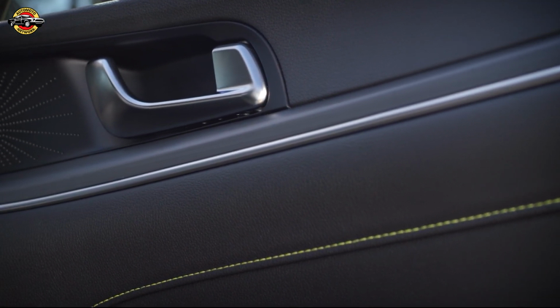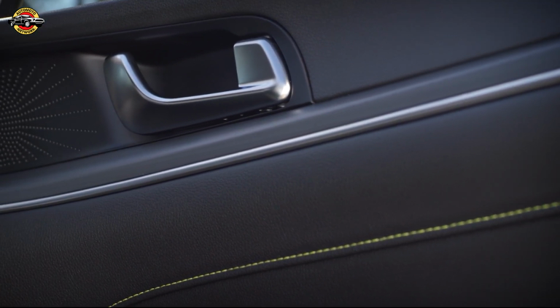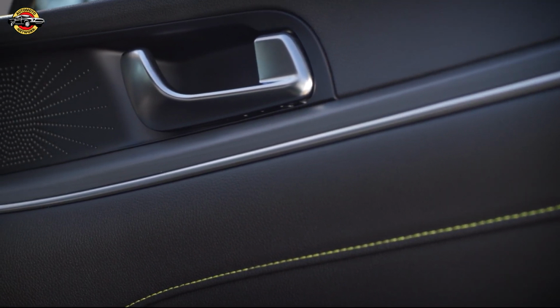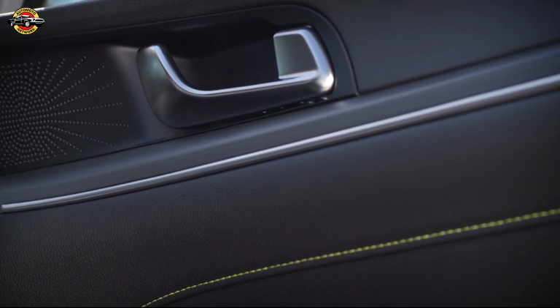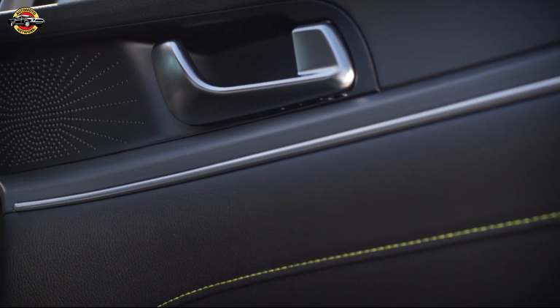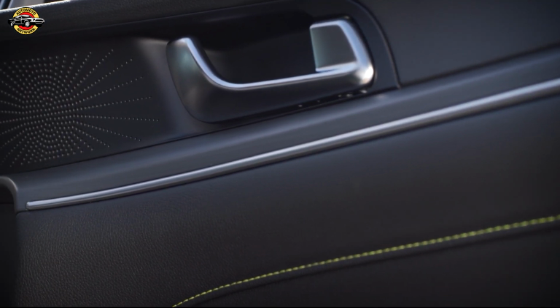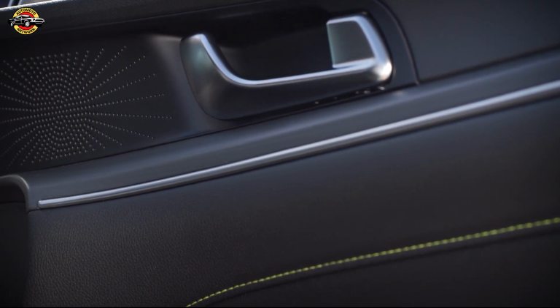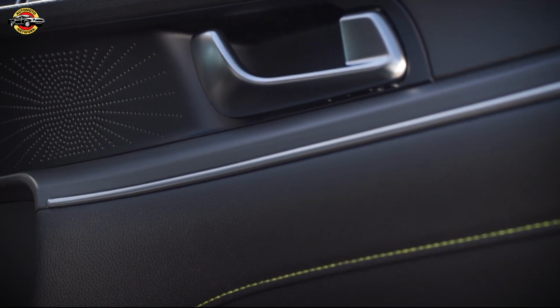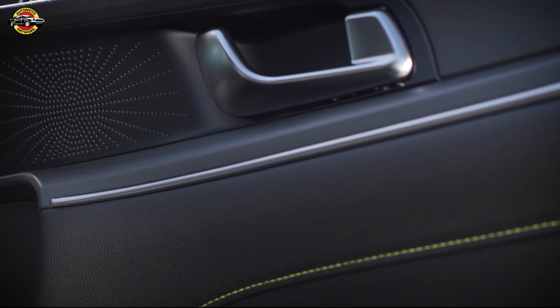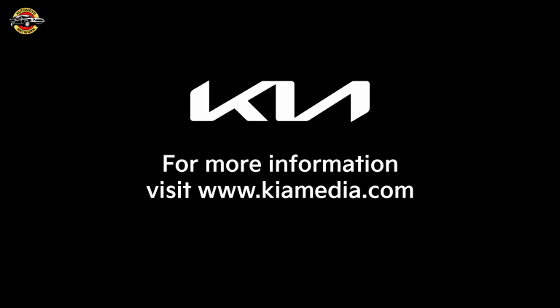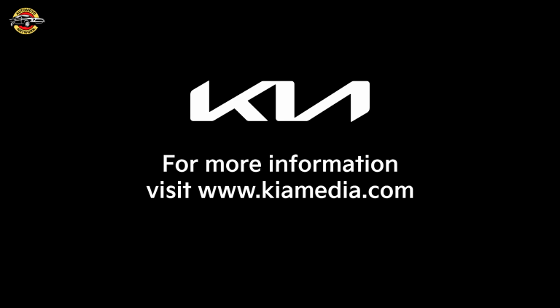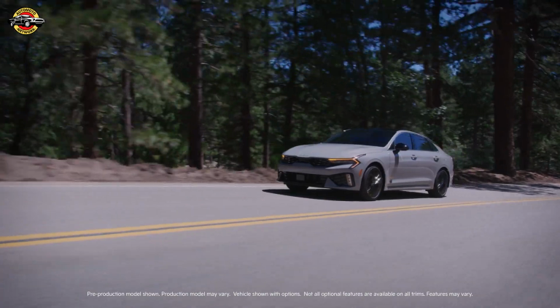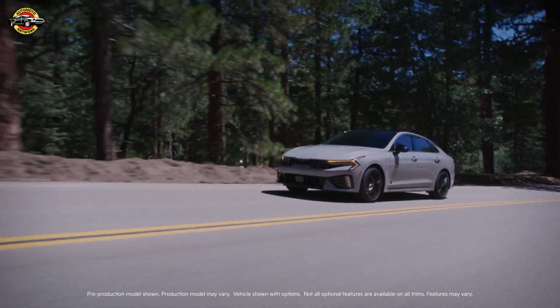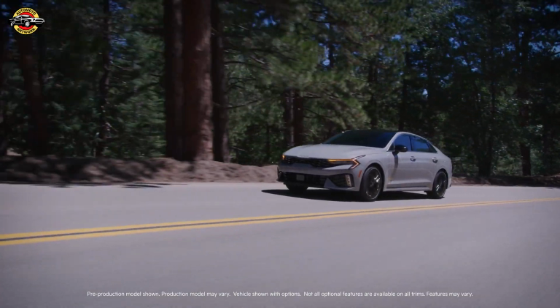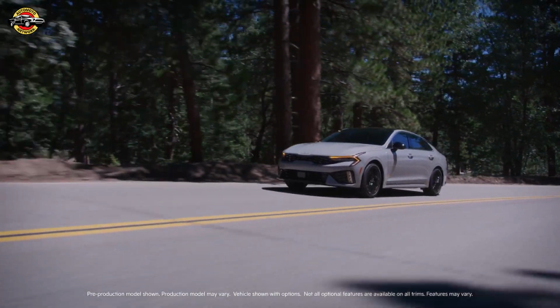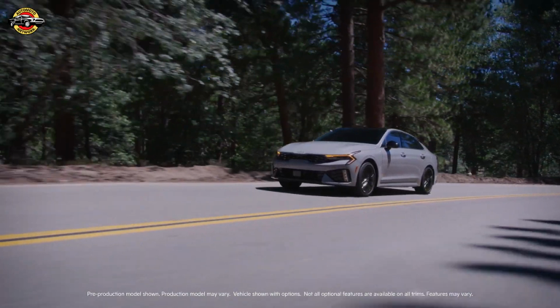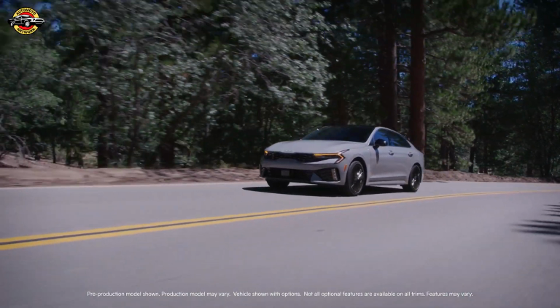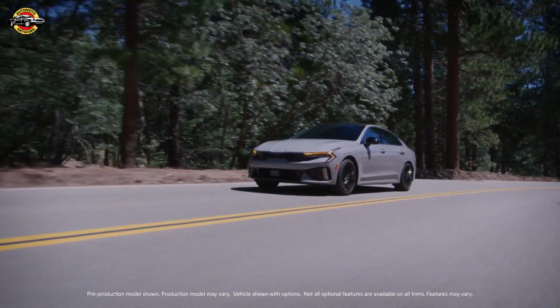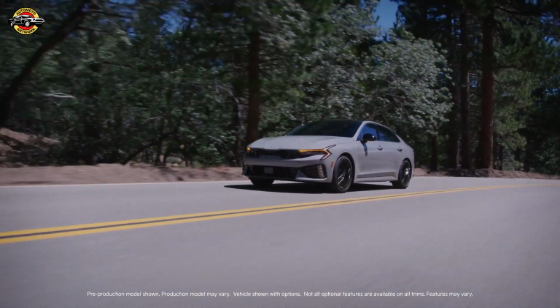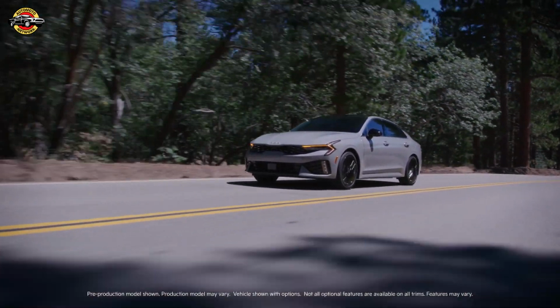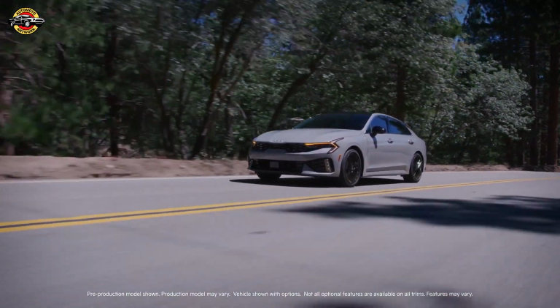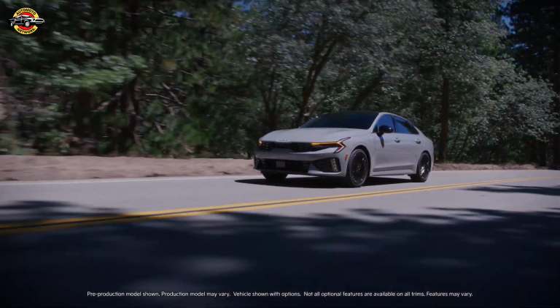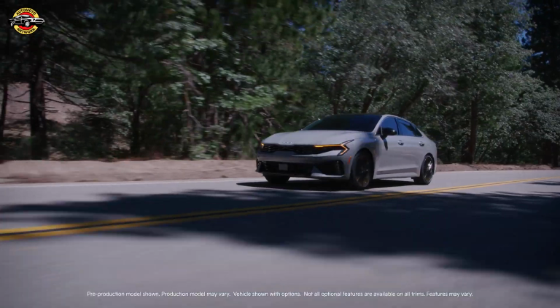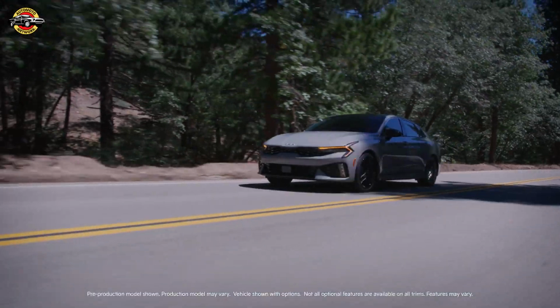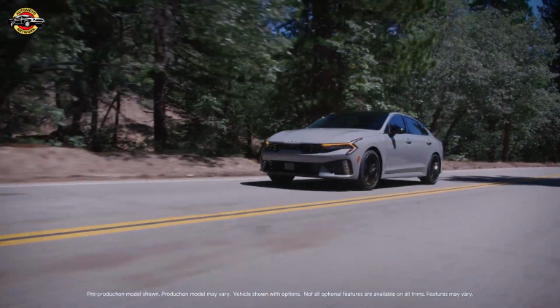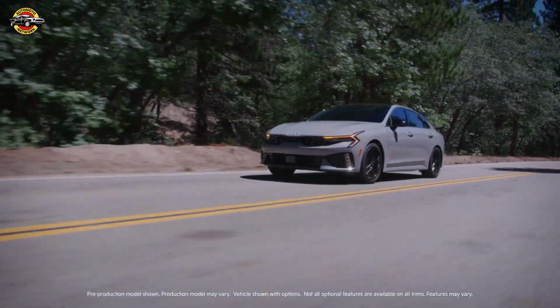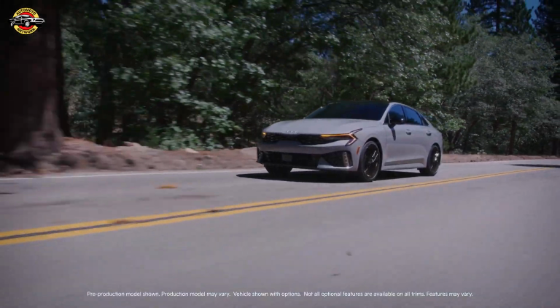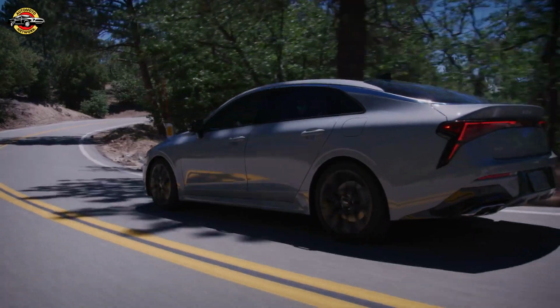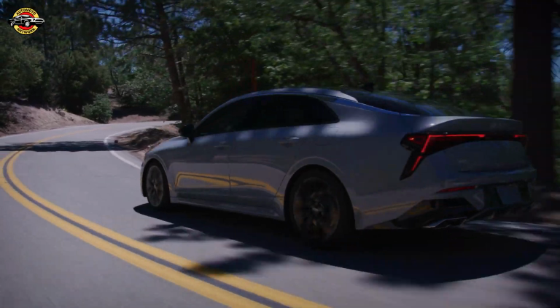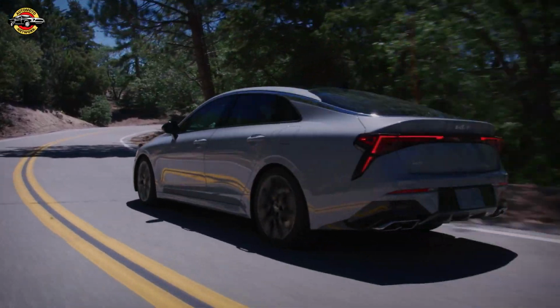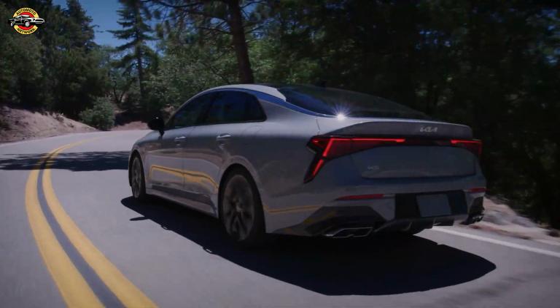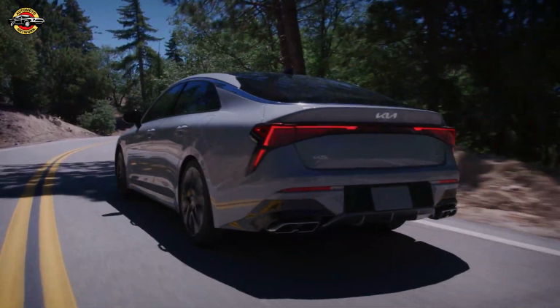Experience unparalleled convenience with Kia's connected car navigation cockpit system and over-the-air updates, ensuring your K5 stays ahead of the curve. Beneath the hood, the 2025 K5 boasts enhanced performance and efficiency.